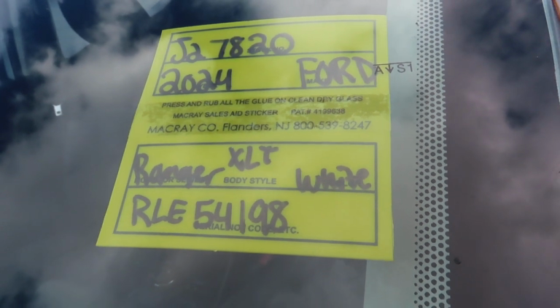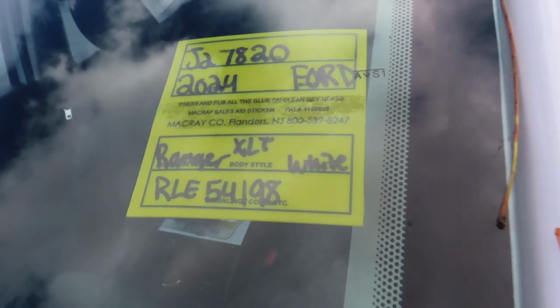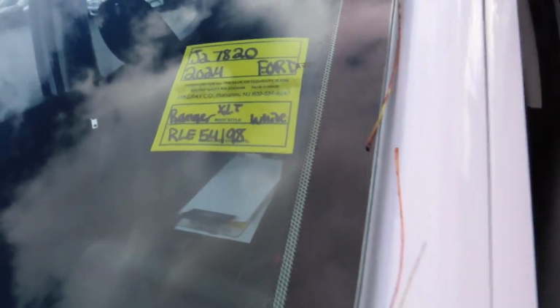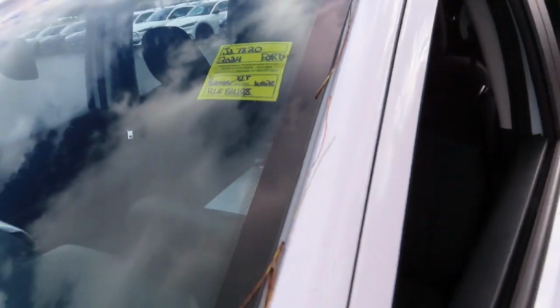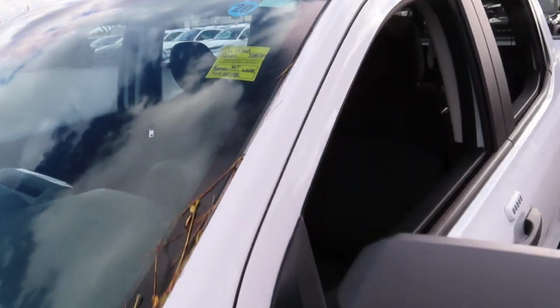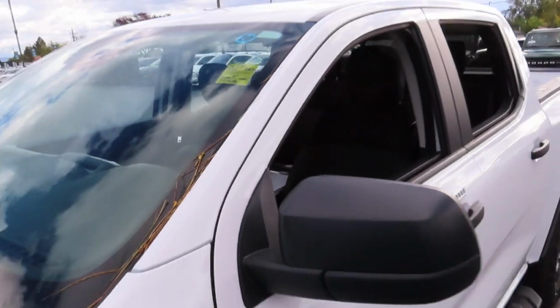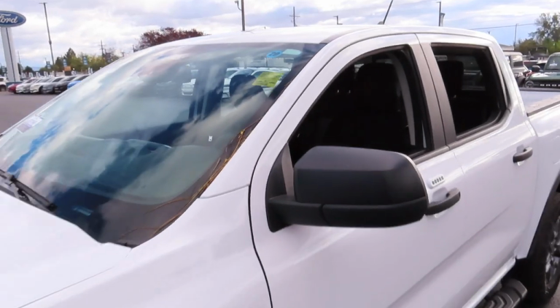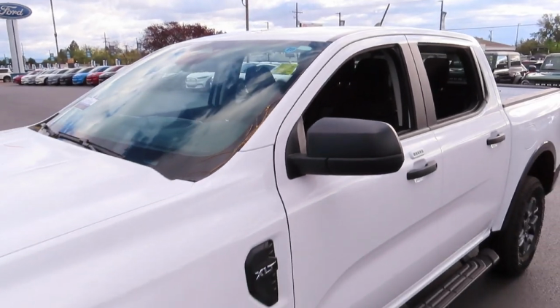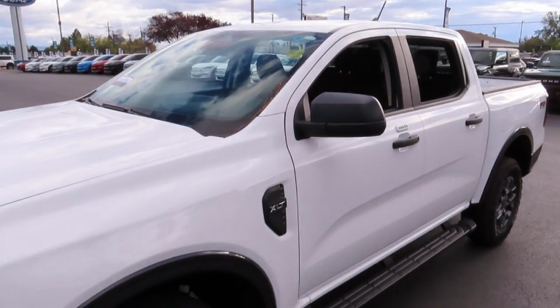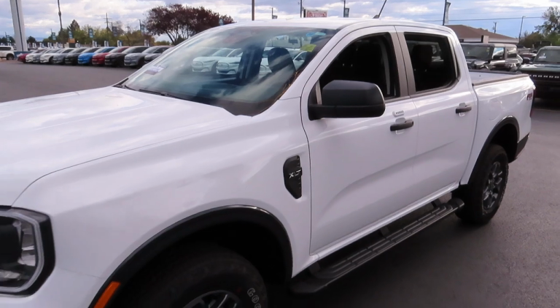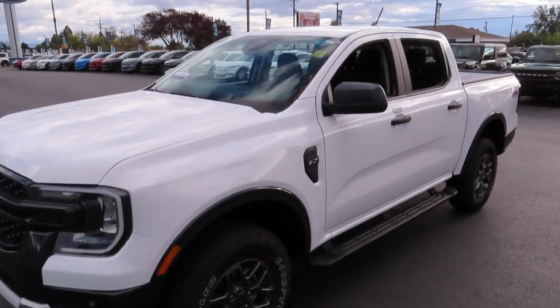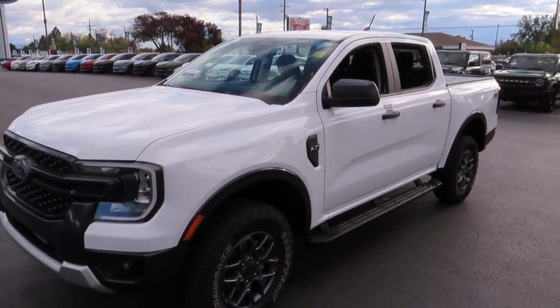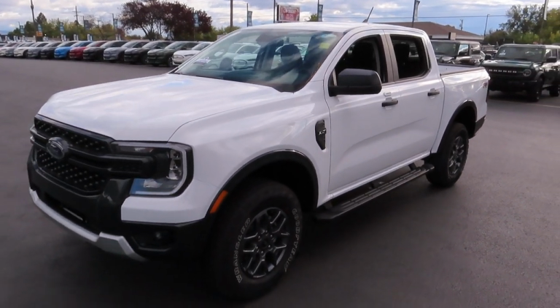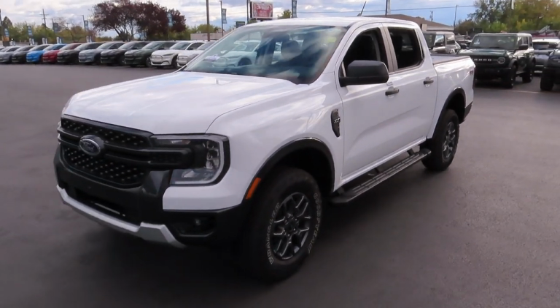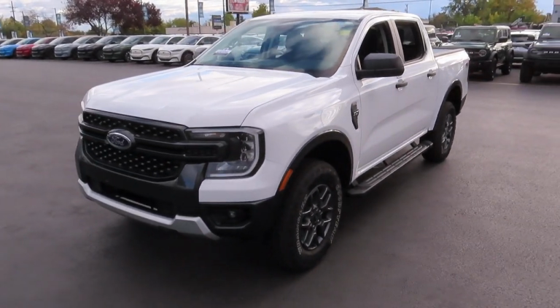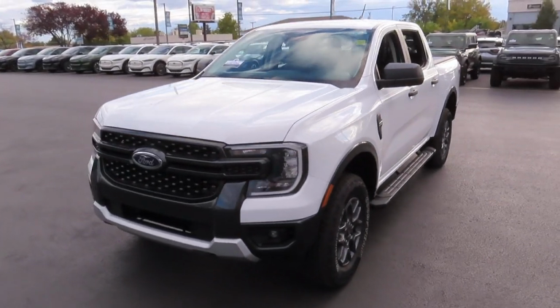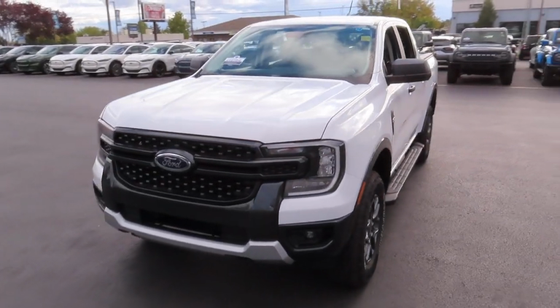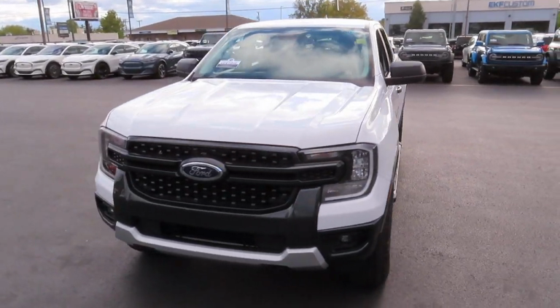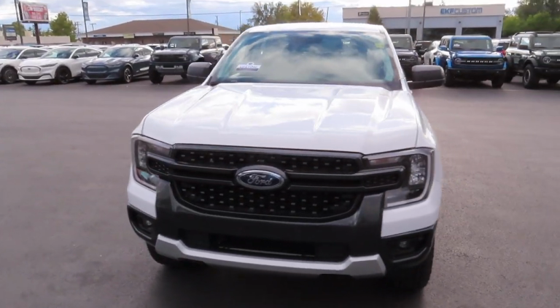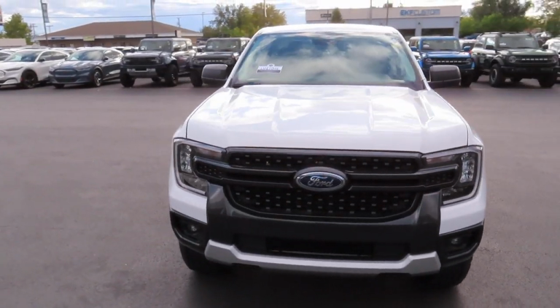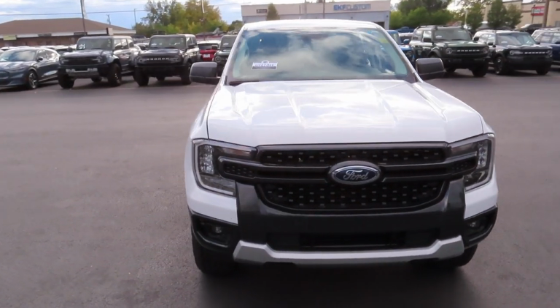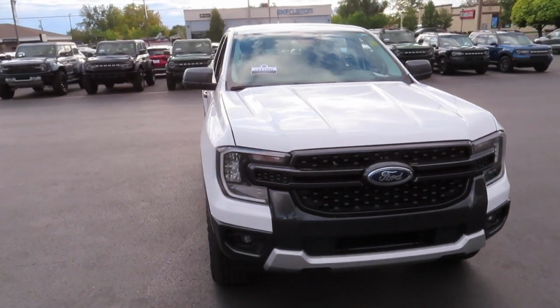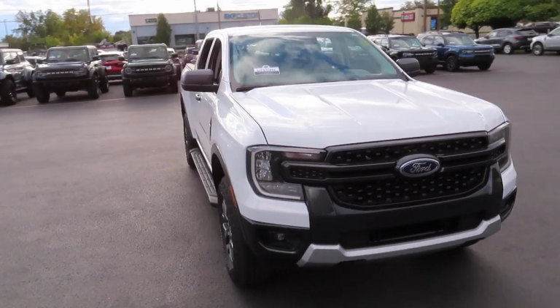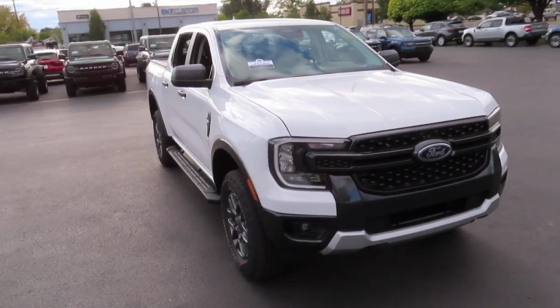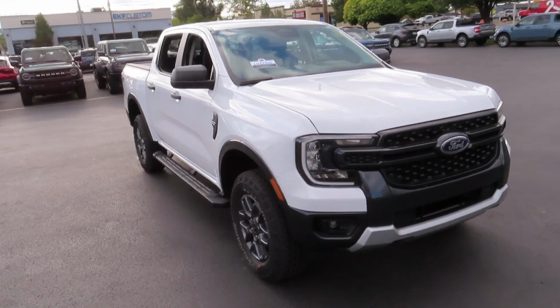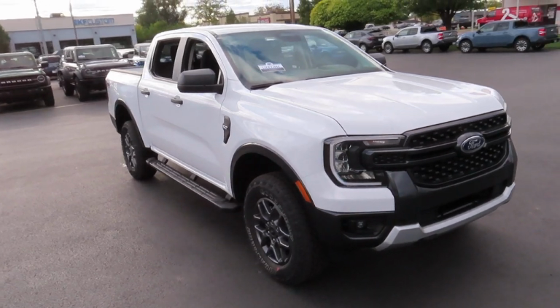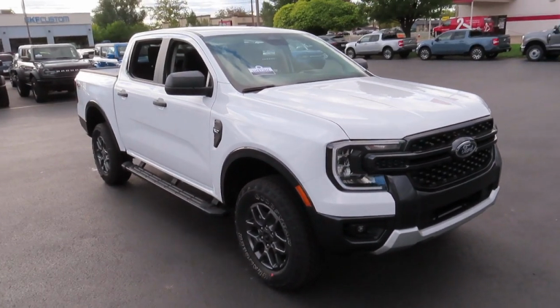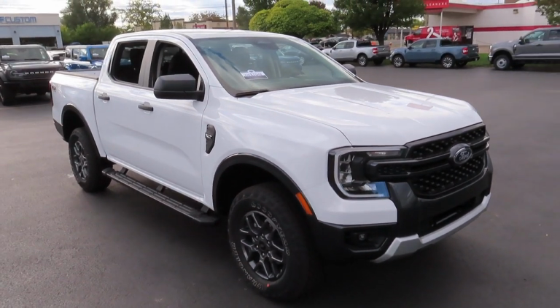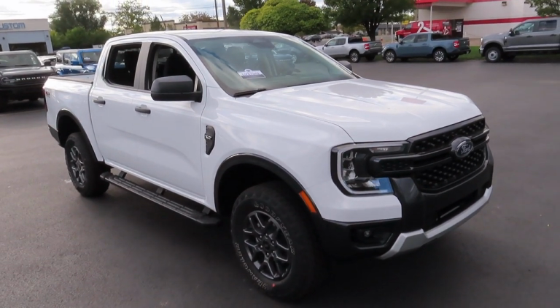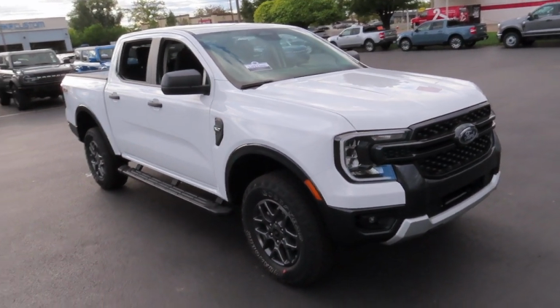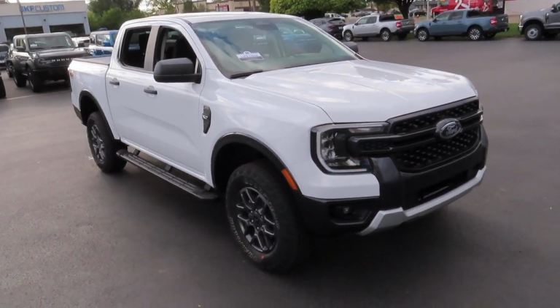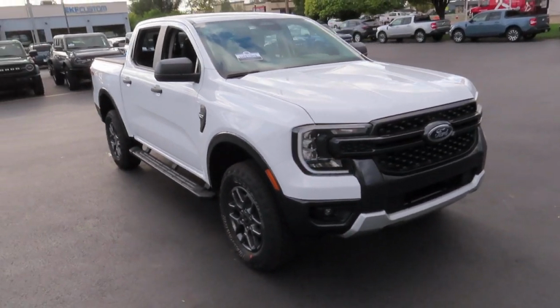Hello everybody and welcome back to Ed Kinley Ford. Today I'm here to show you this 2024 Ford Ranger XLT. This vehicle does qualify for our lifetime engine and transmission warranty at no cost.